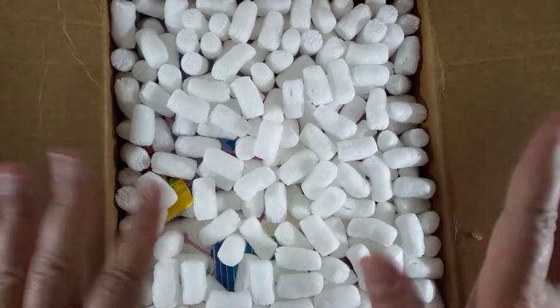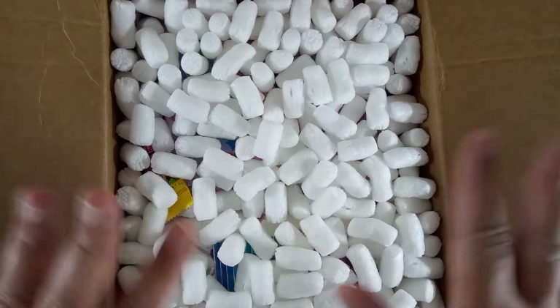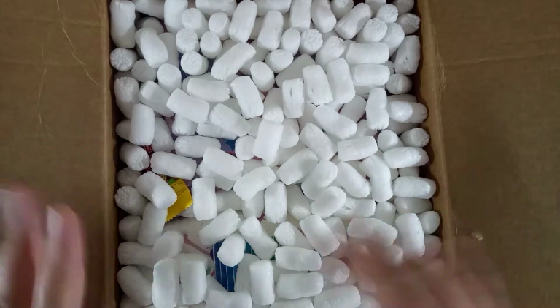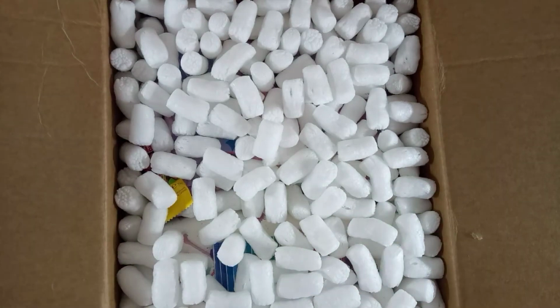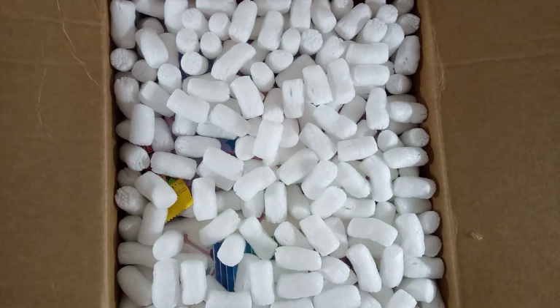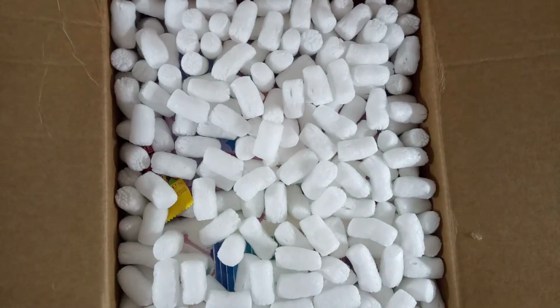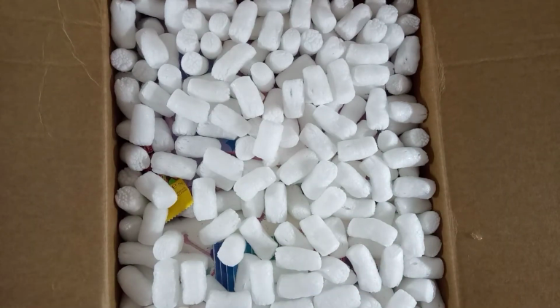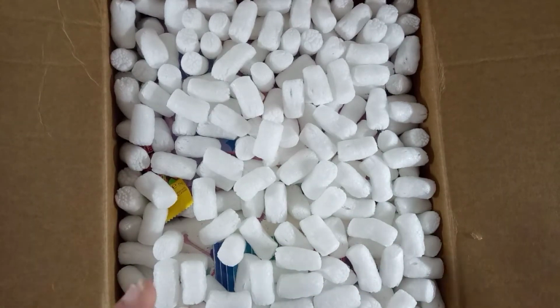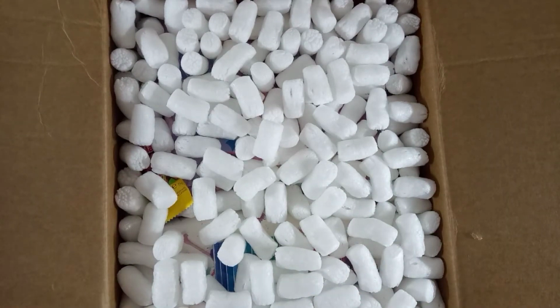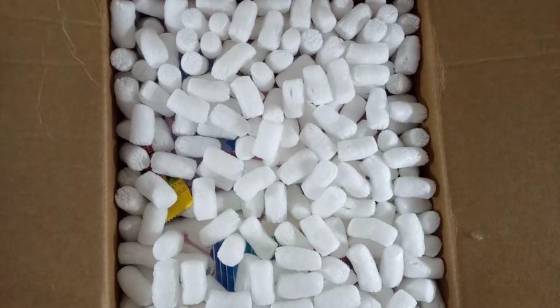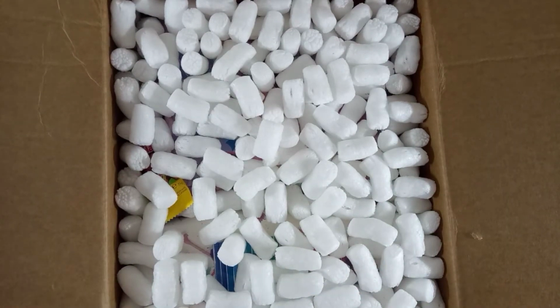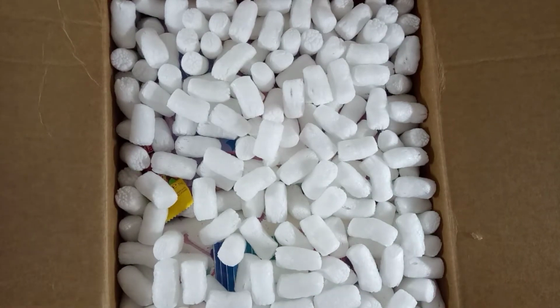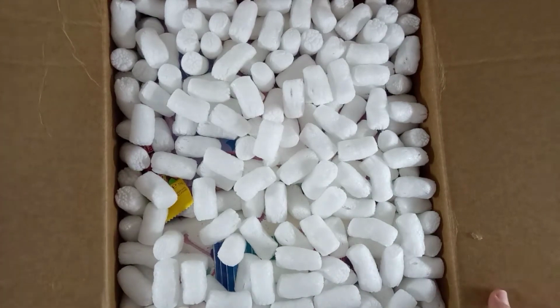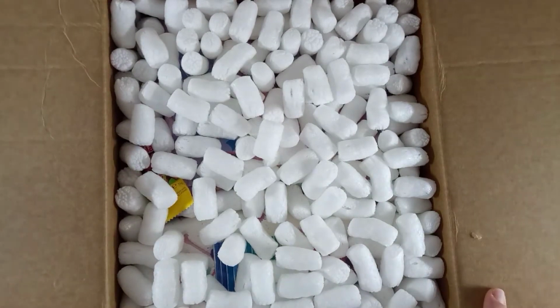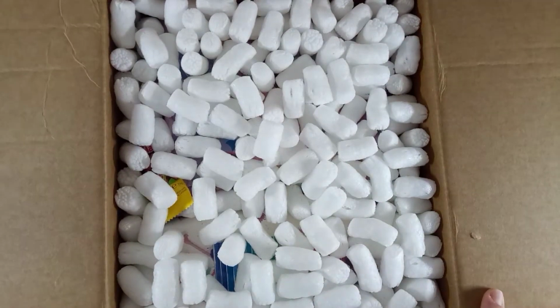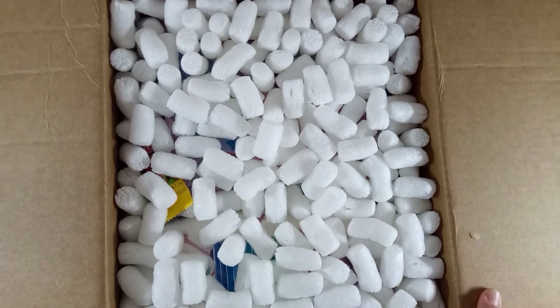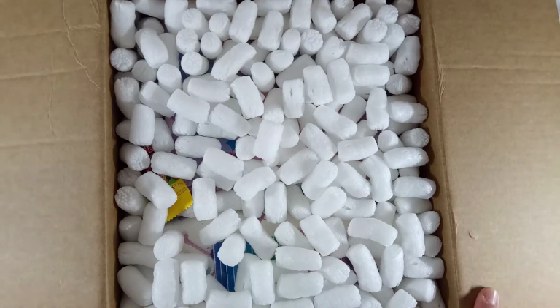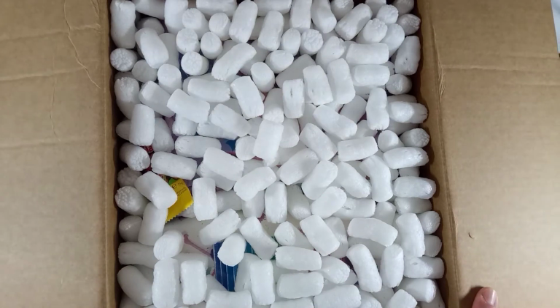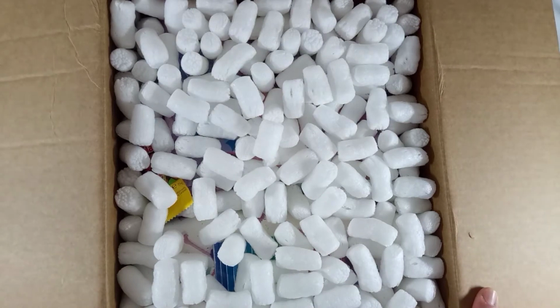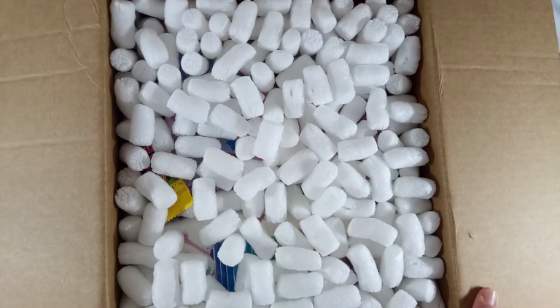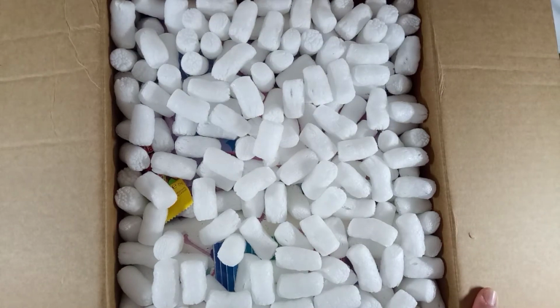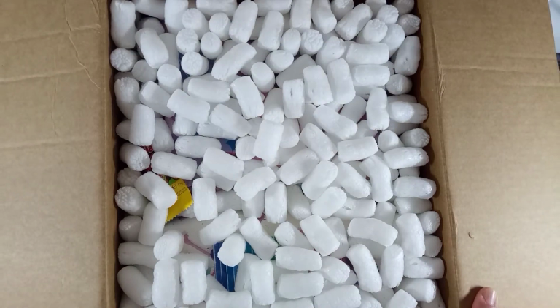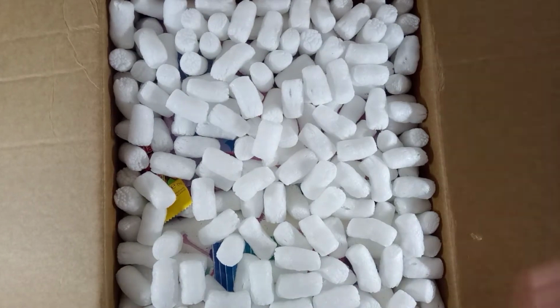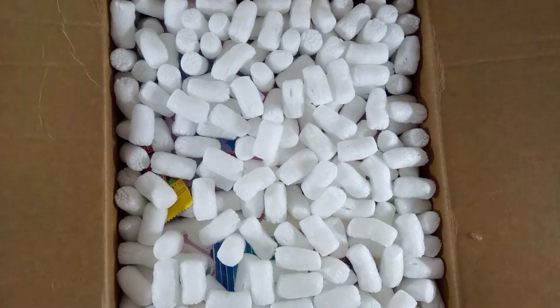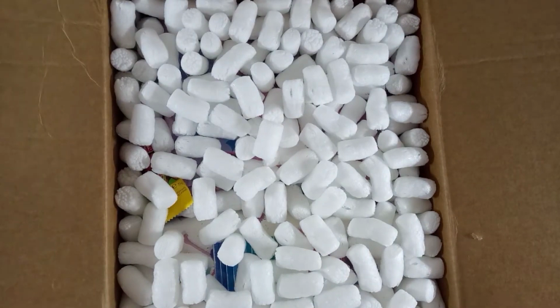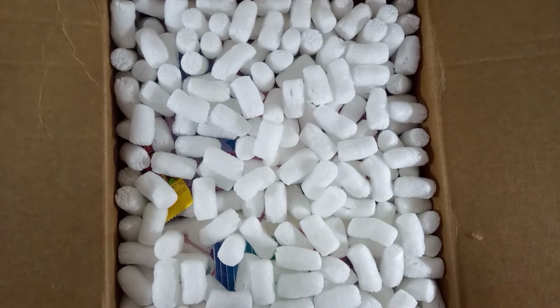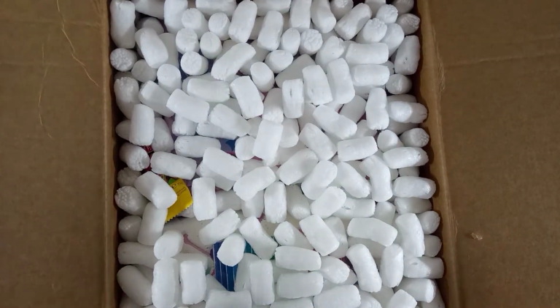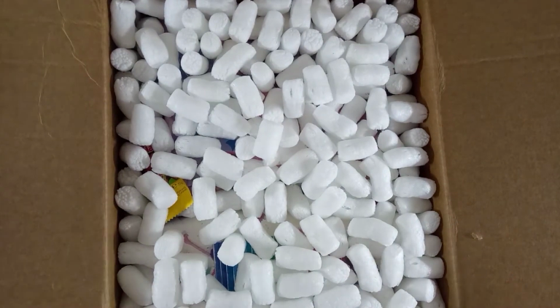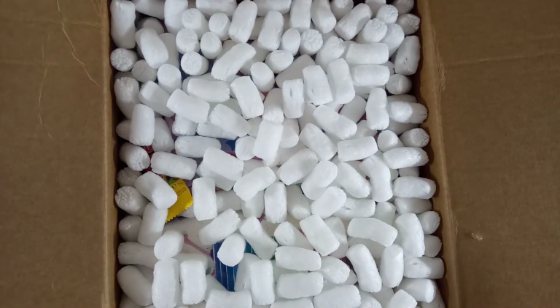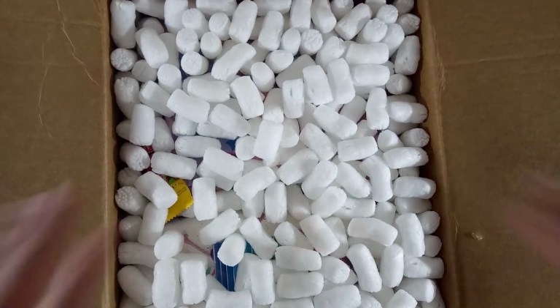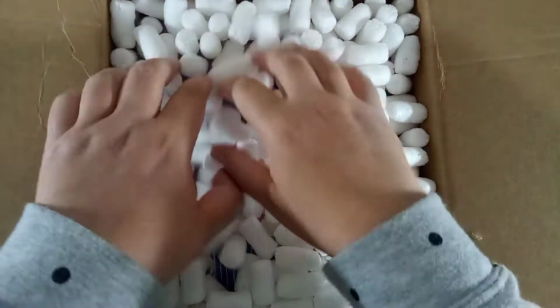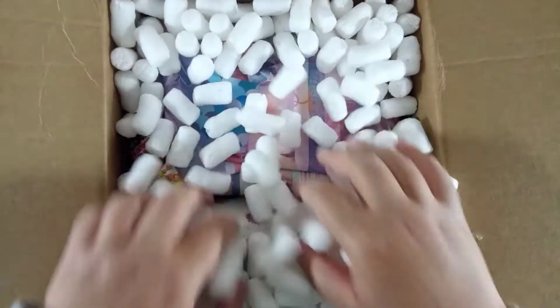Hello everyone, I'm so excited. I am opening now my latest order from Jane Davenport. Let's dig in, let's start.